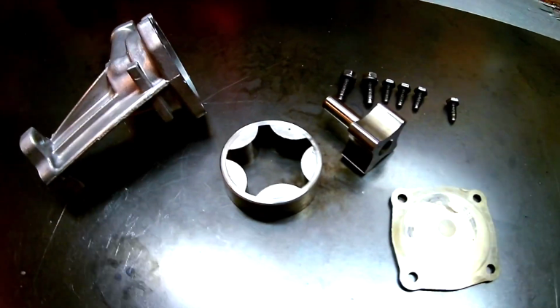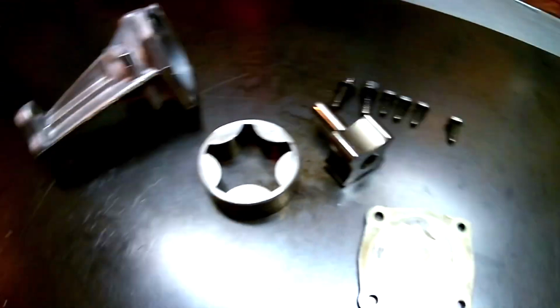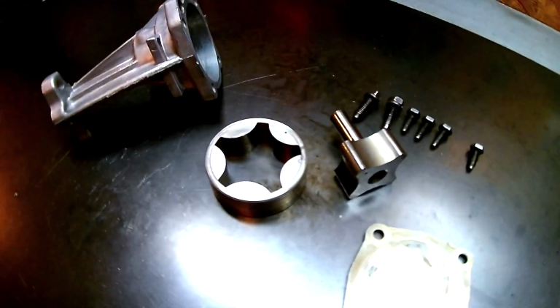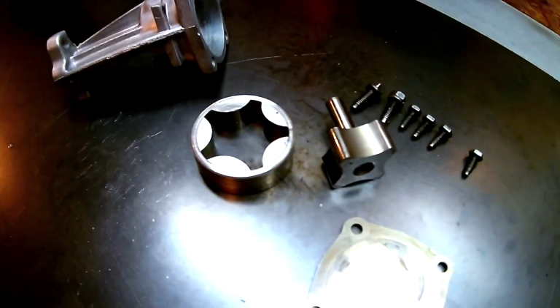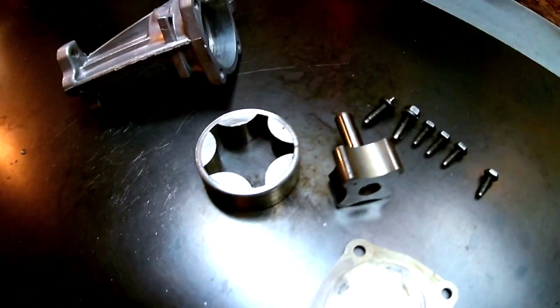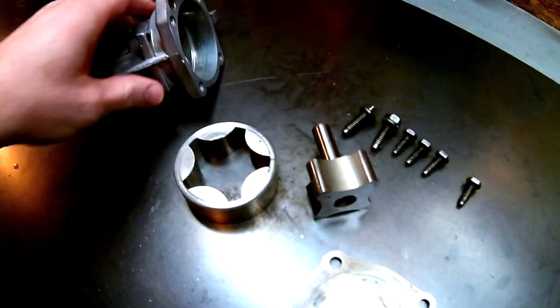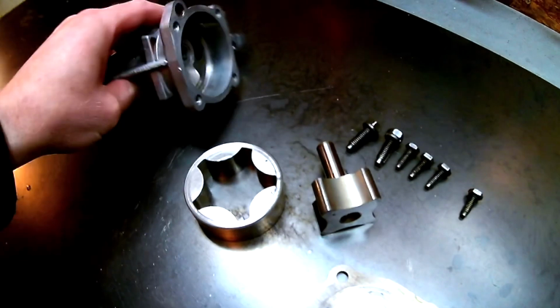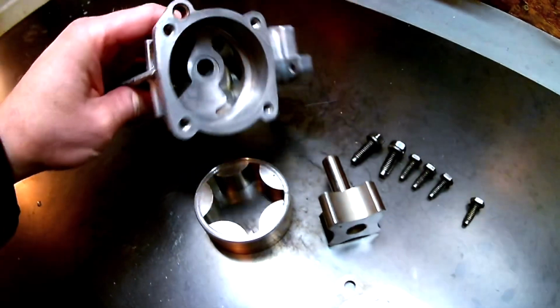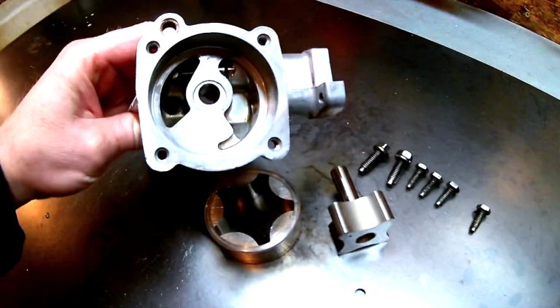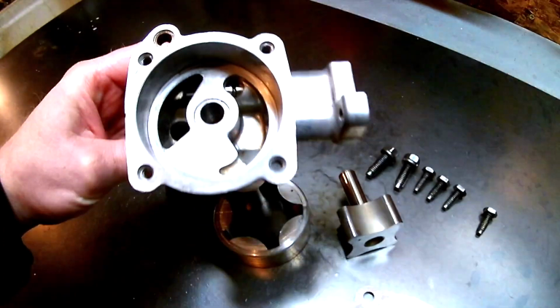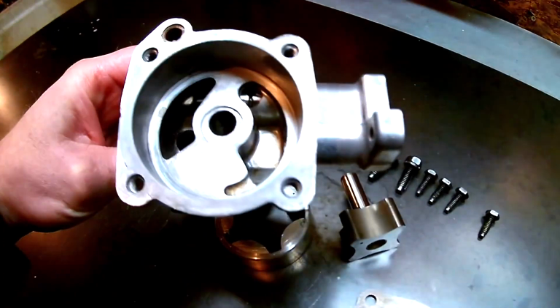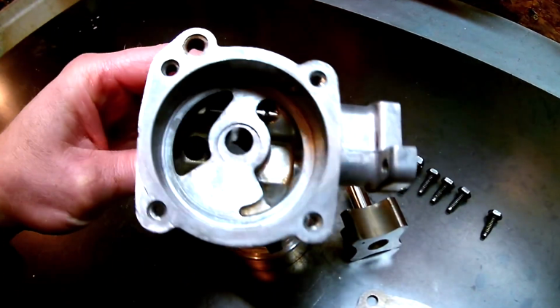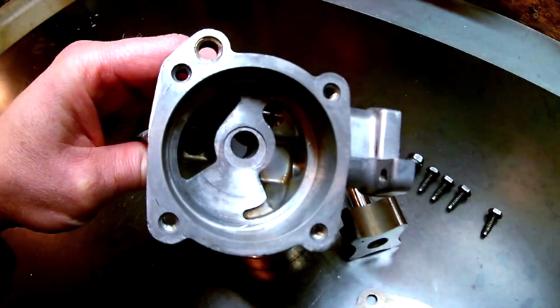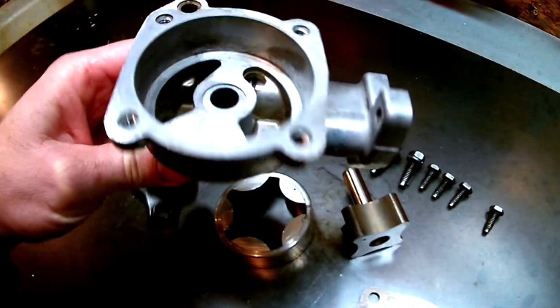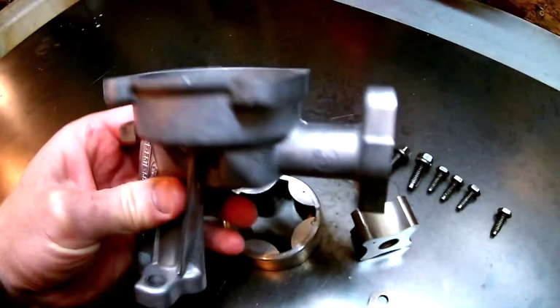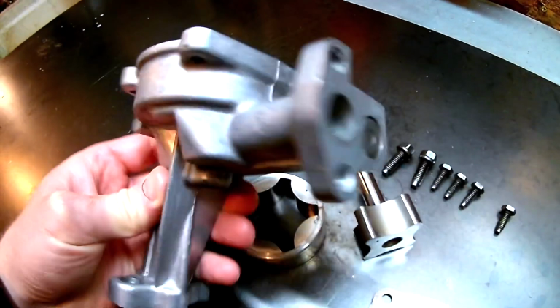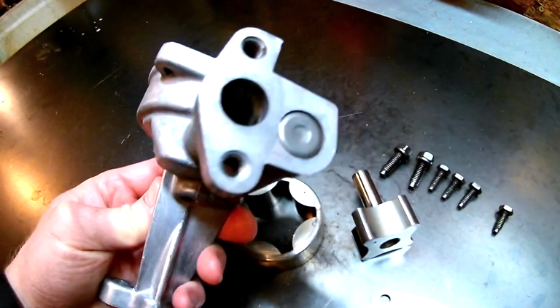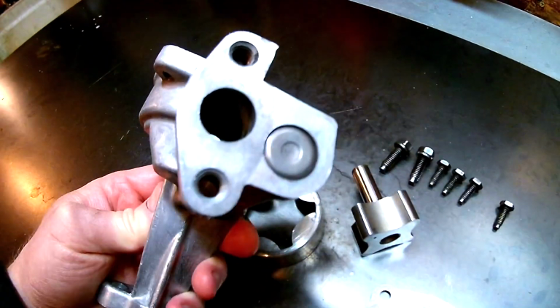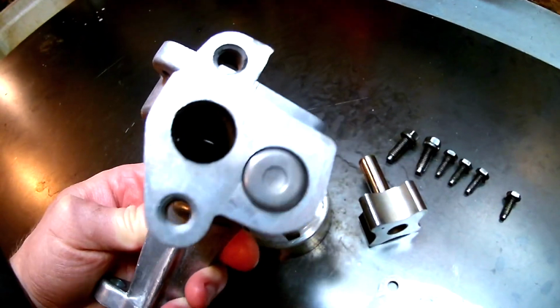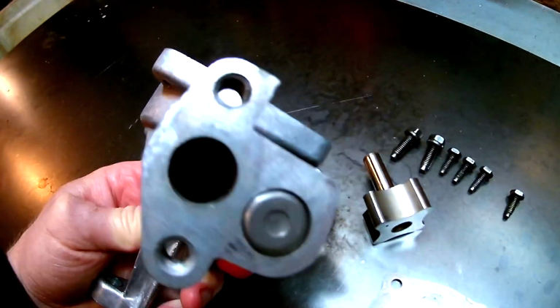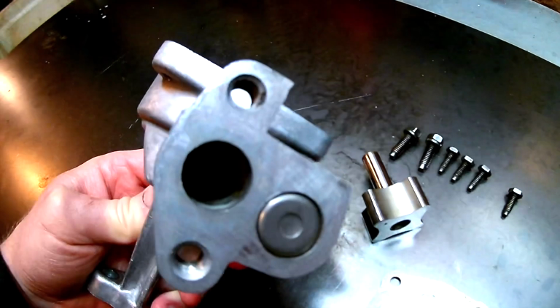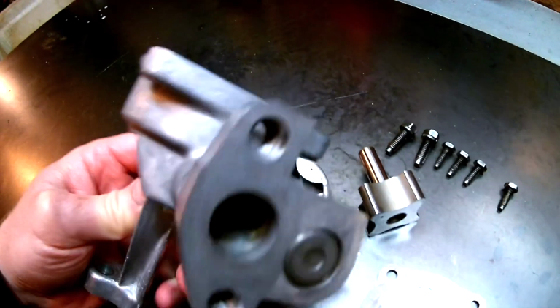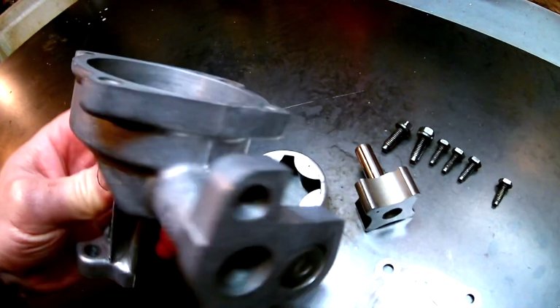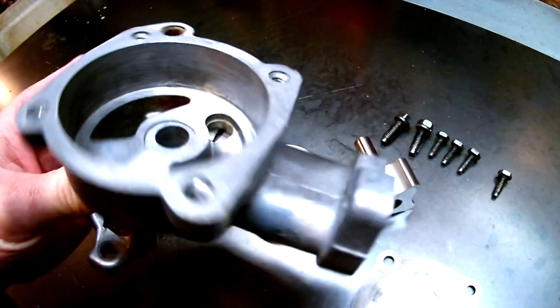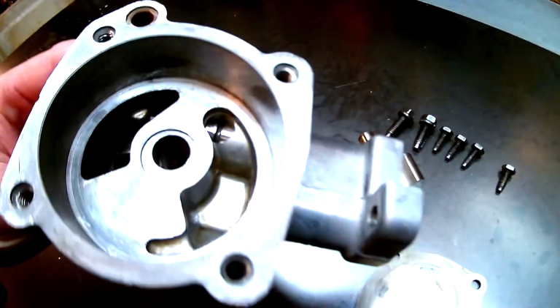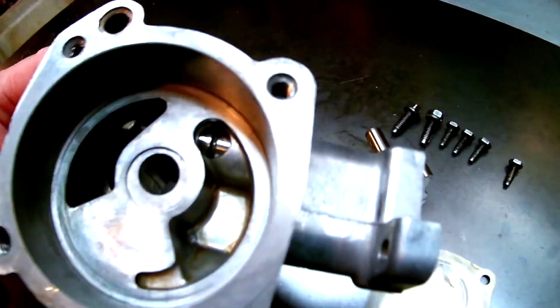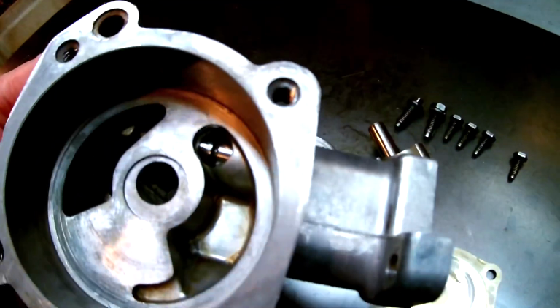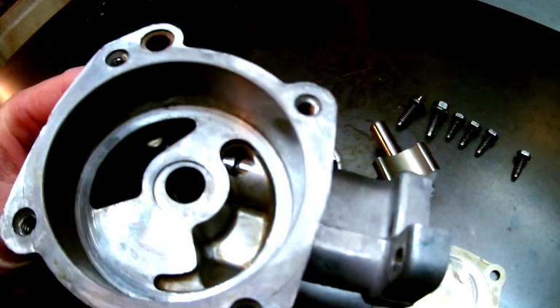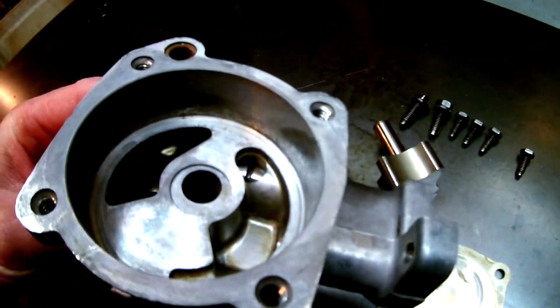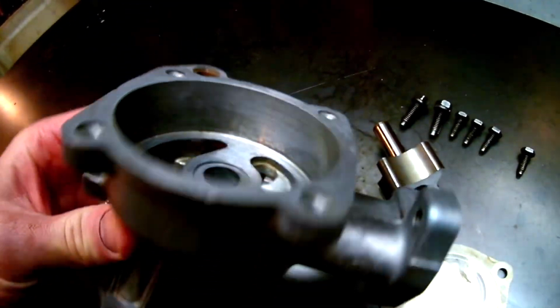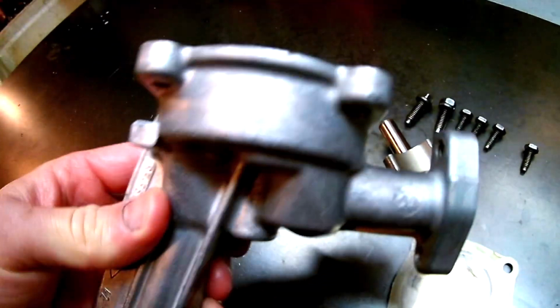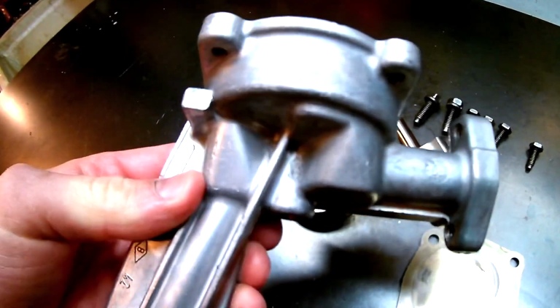While the degreaser is effective at taking your skin off, it's also effective at attacking aluminum. So you're going to want to limit time of exposure with any of these current degreasers.